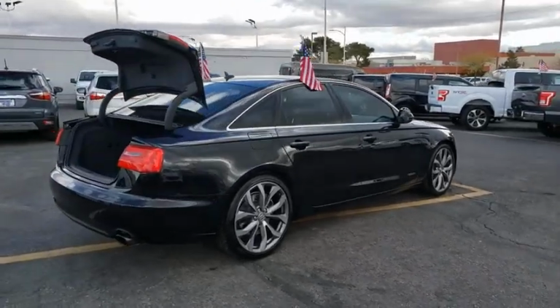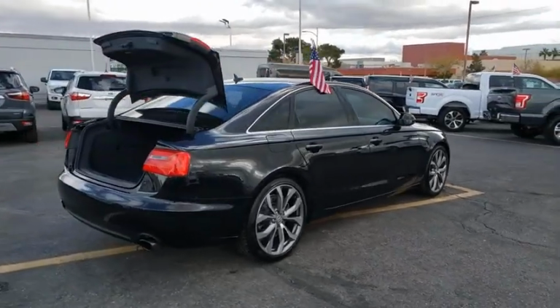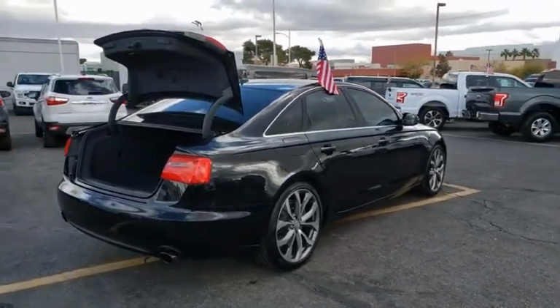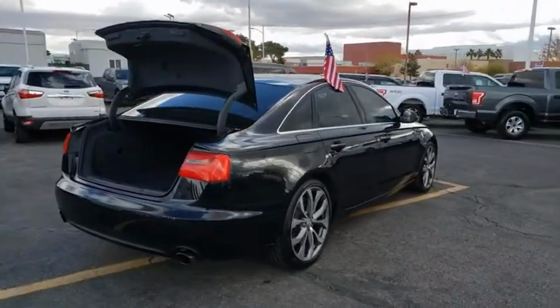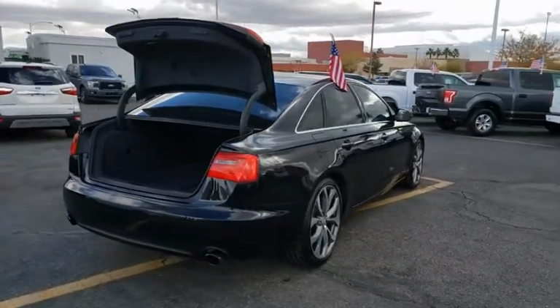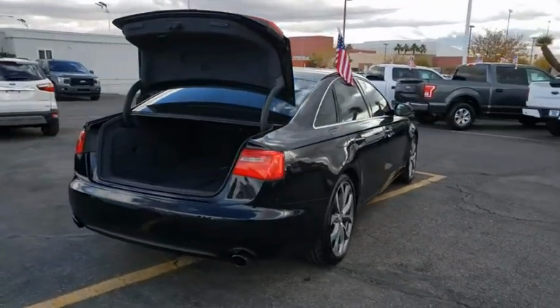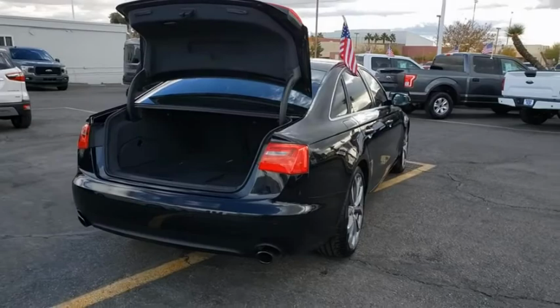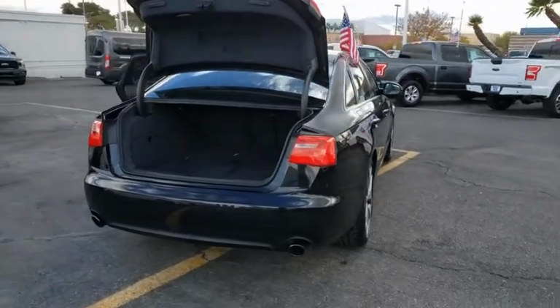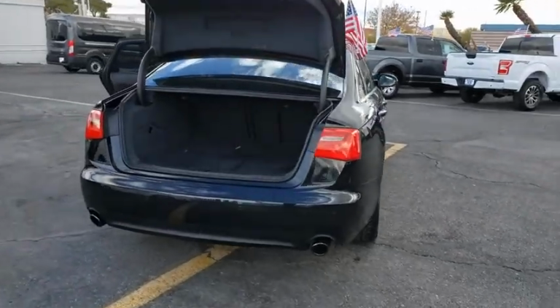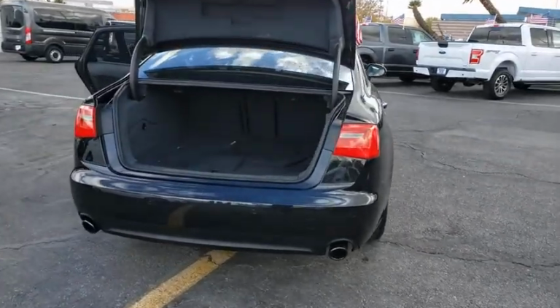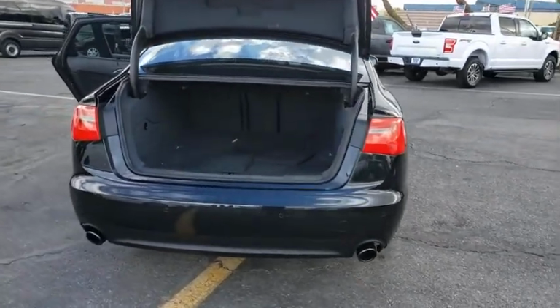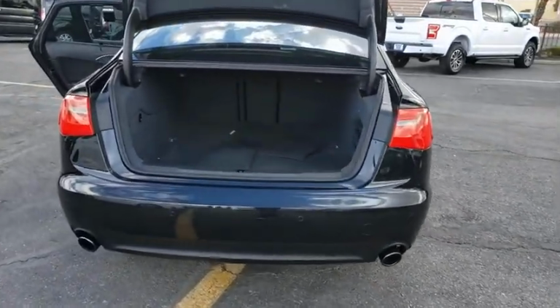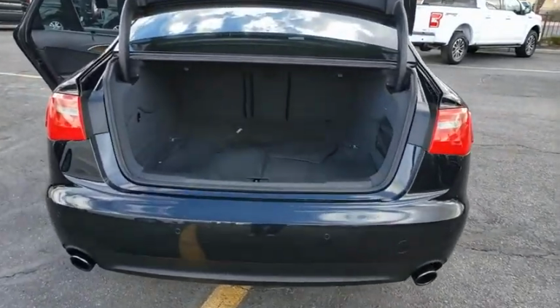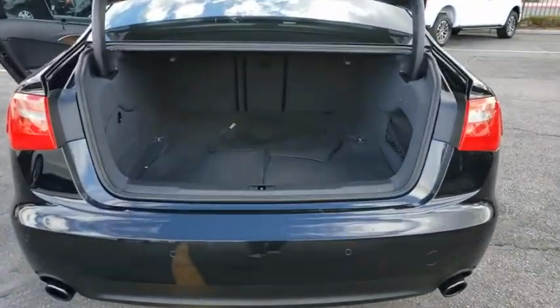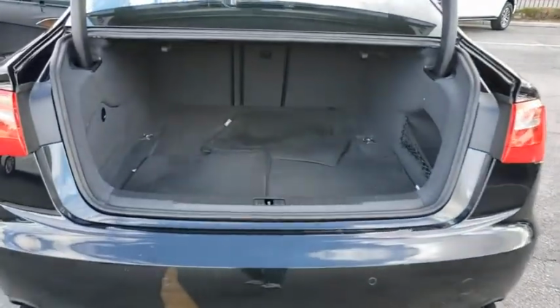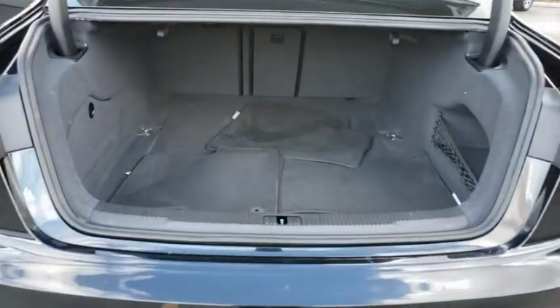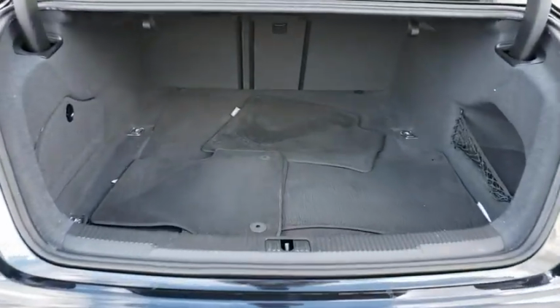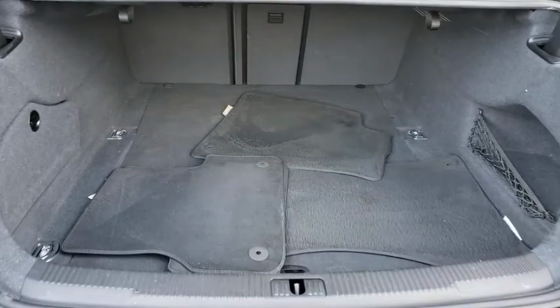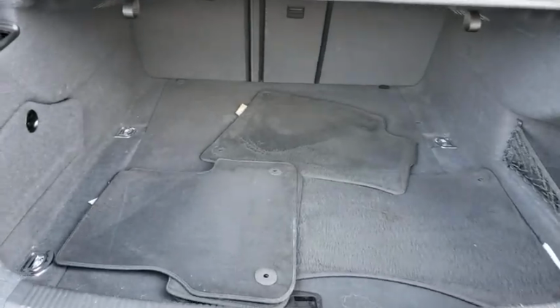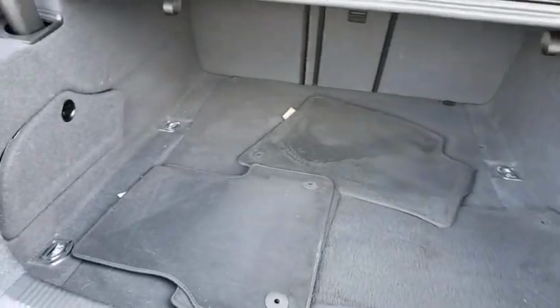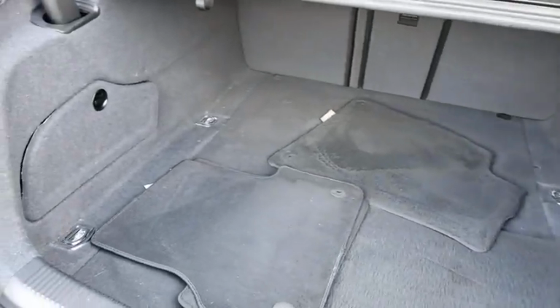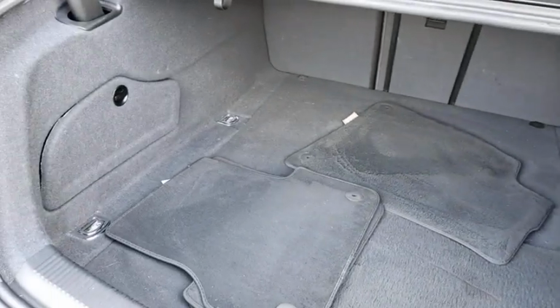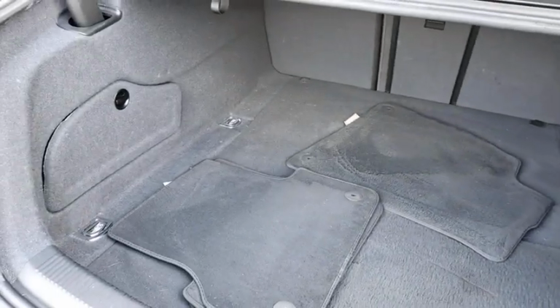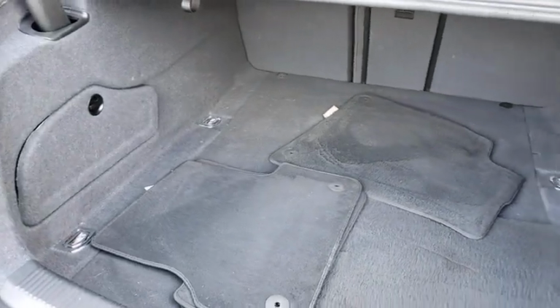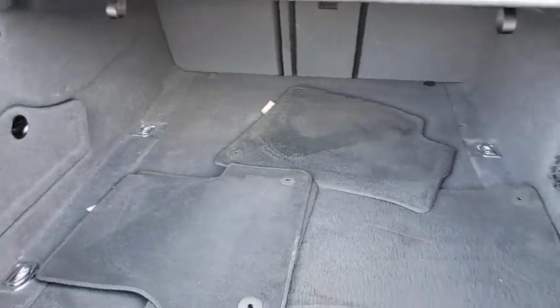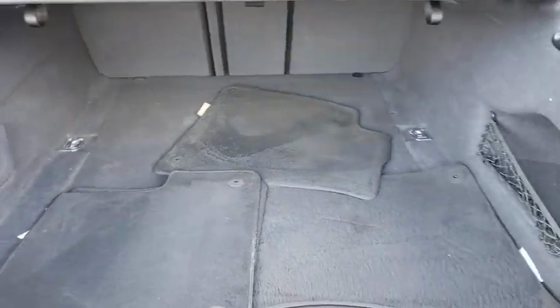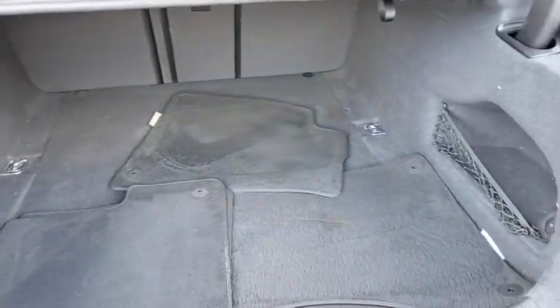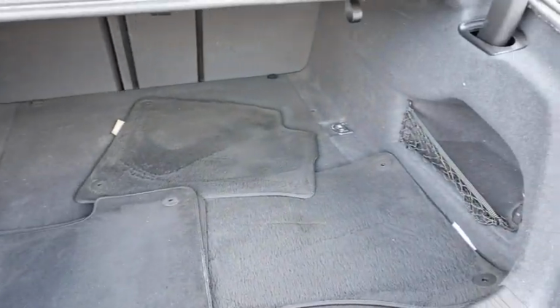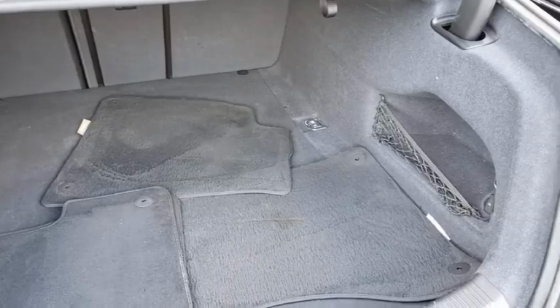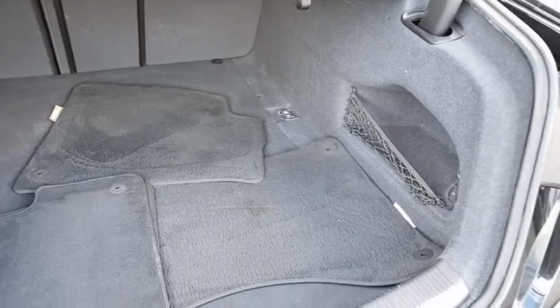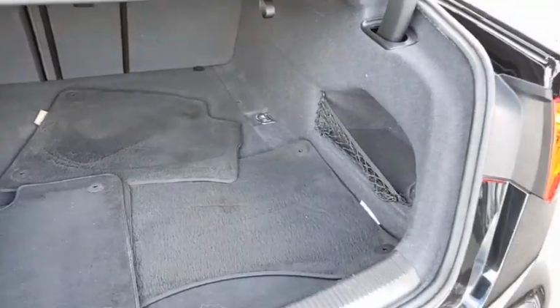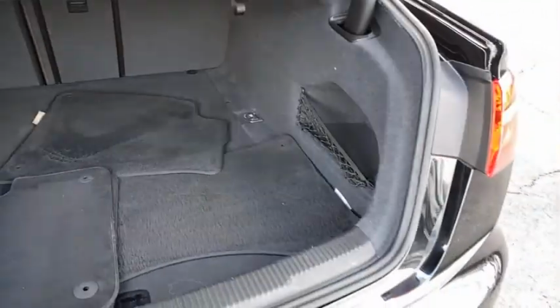Here are some of this vehicle's great options: traction control, navigation system, power passenger seat, moonroof, leather-wrapped steering wheel, dual airbags, power steering, alloy wheels, four-wheel disc brakes, center armrest, heated front seat.